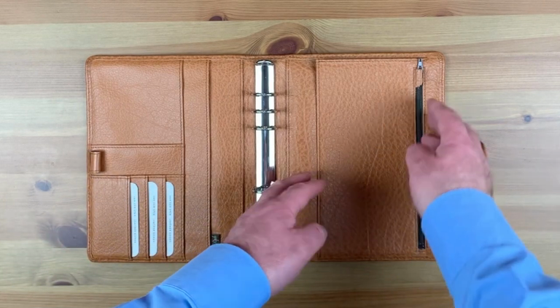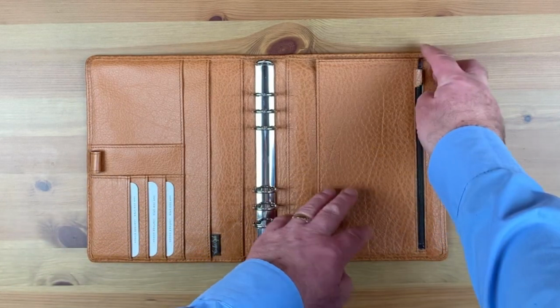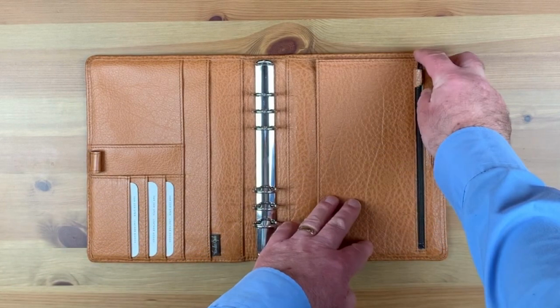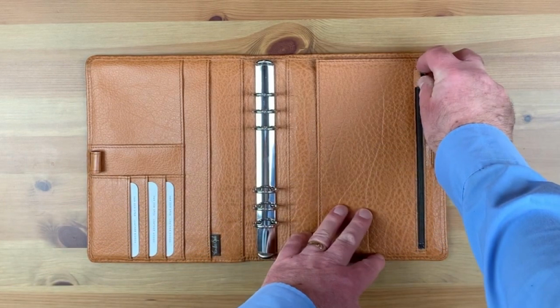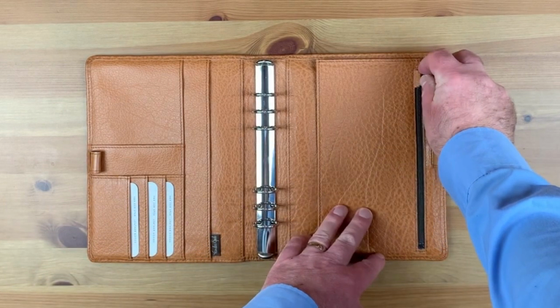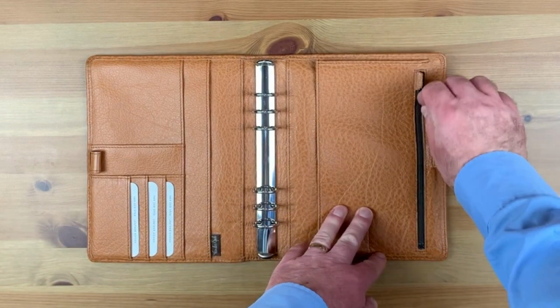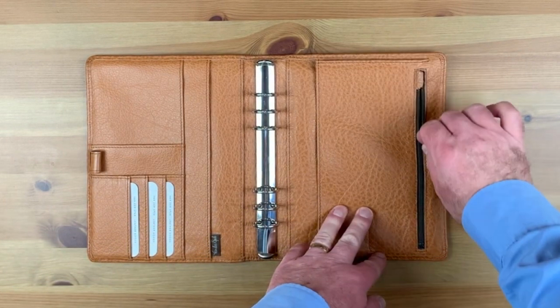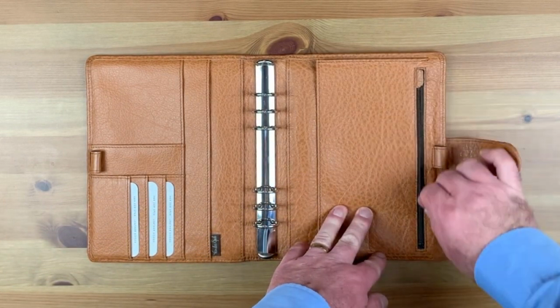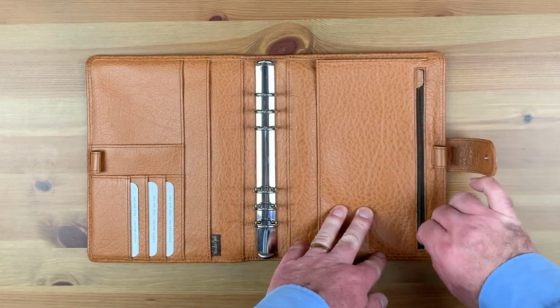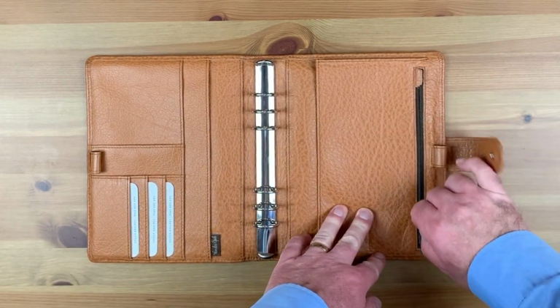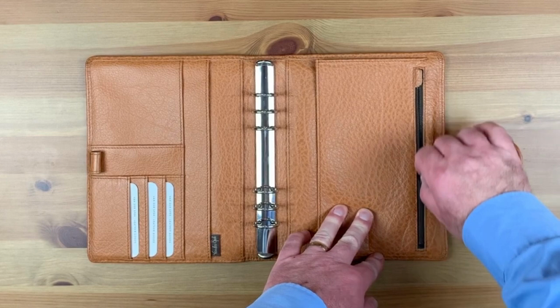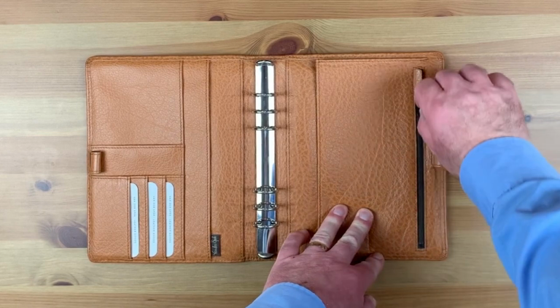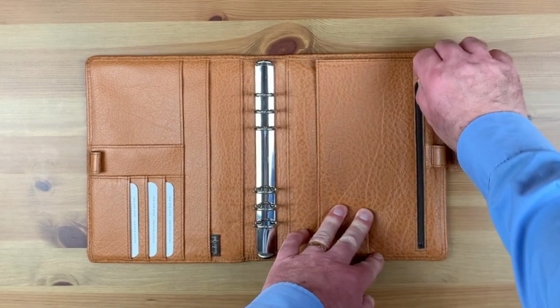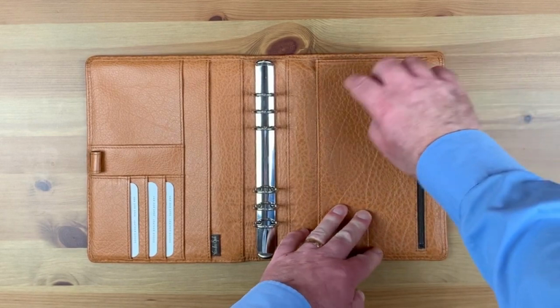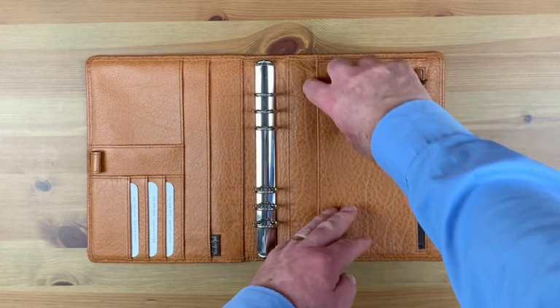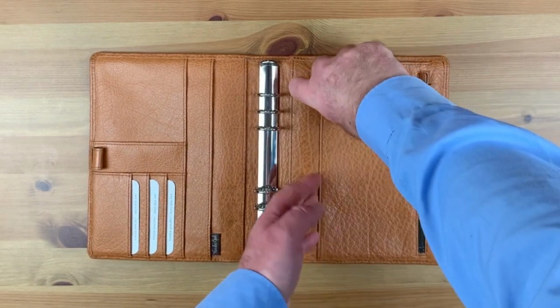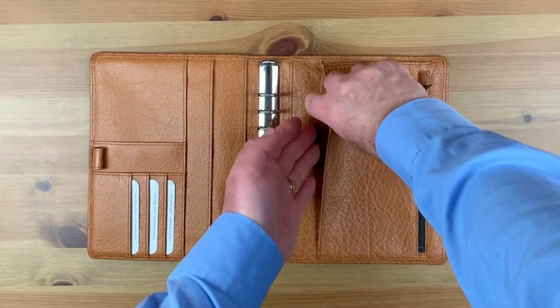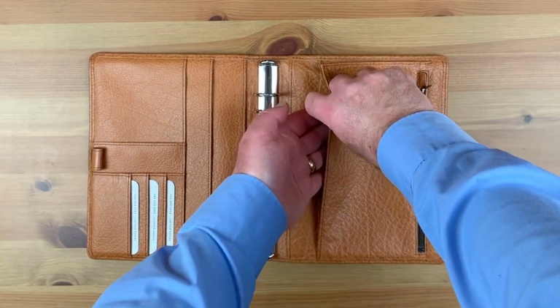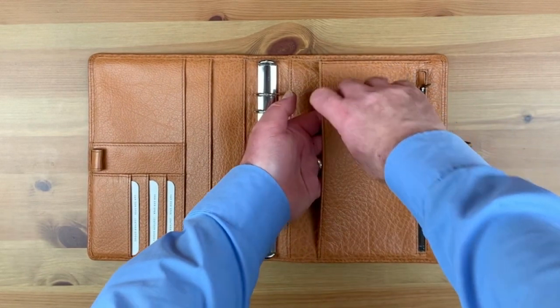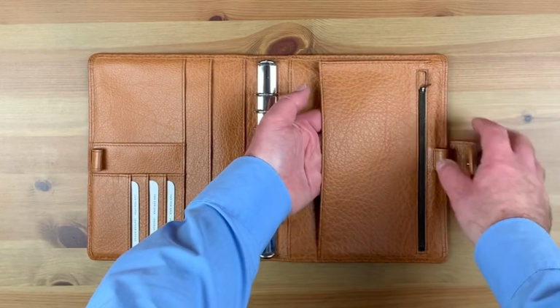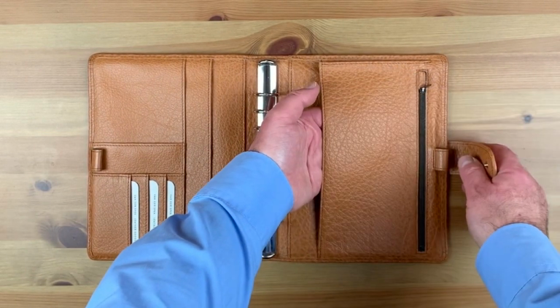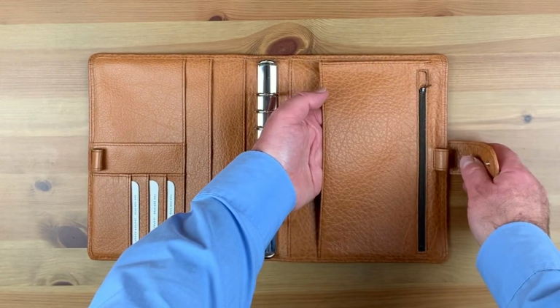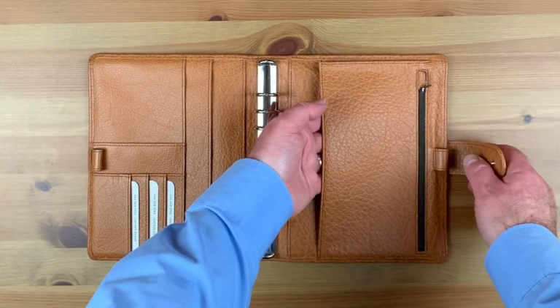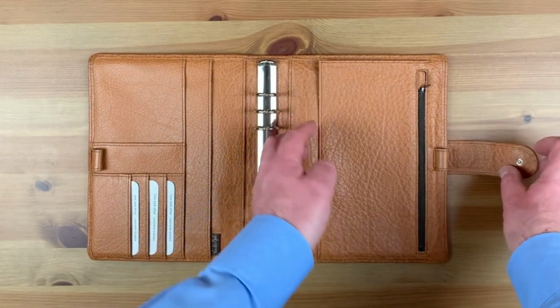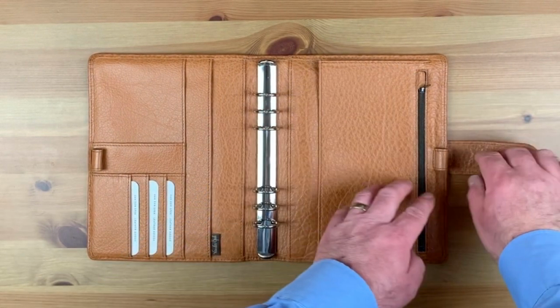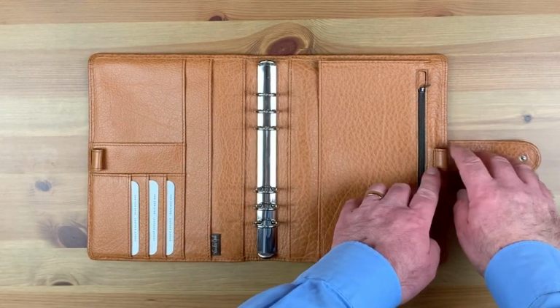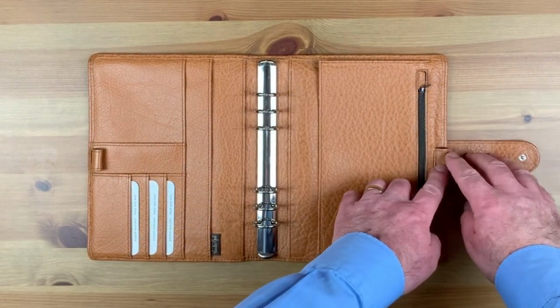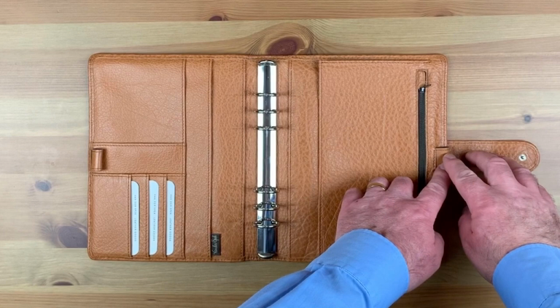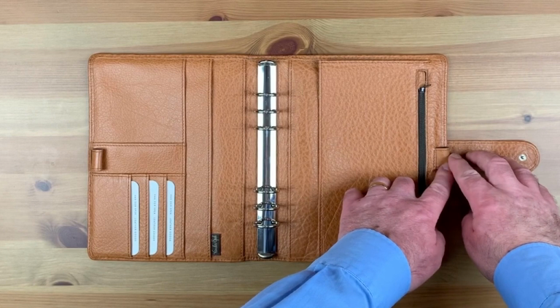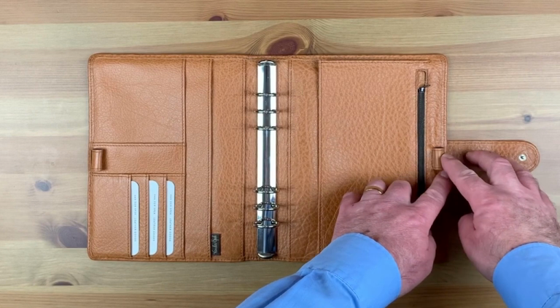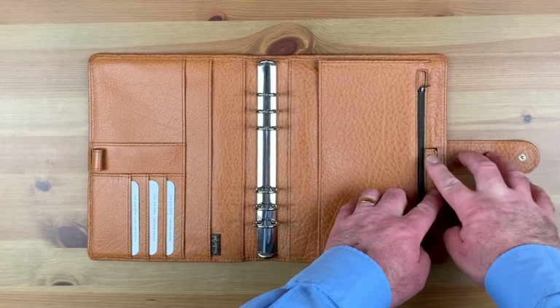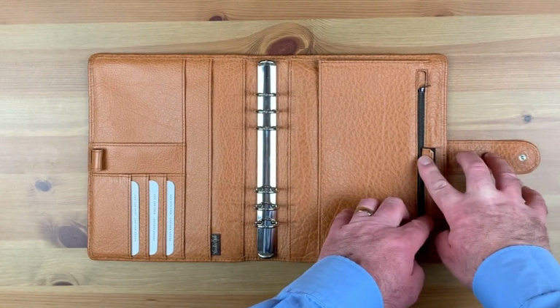On the rear cover, there is a full-height zip pocket, with a full-height slip pocket behind that, and an elasticated pen loop.